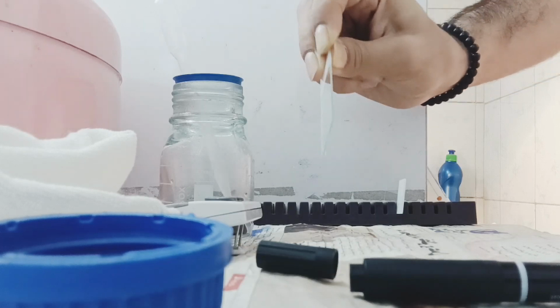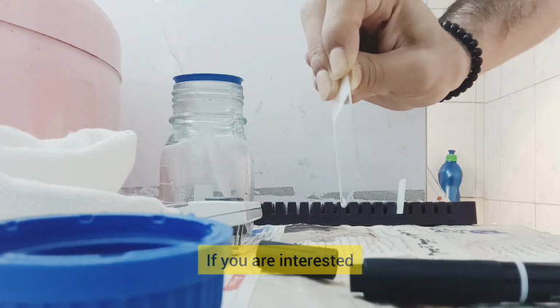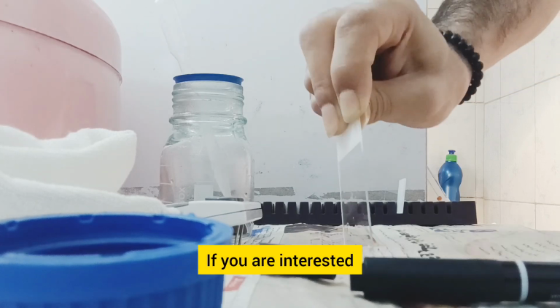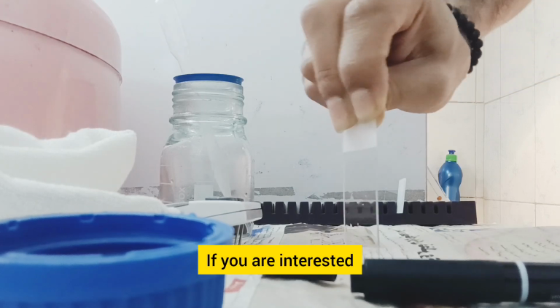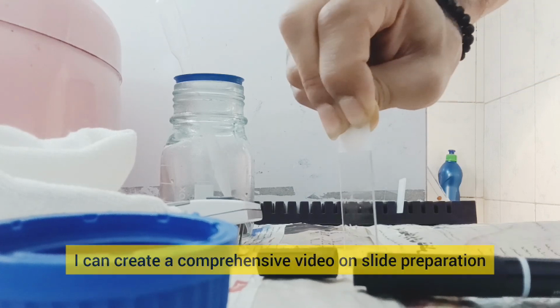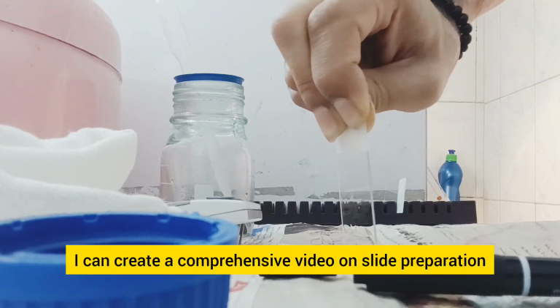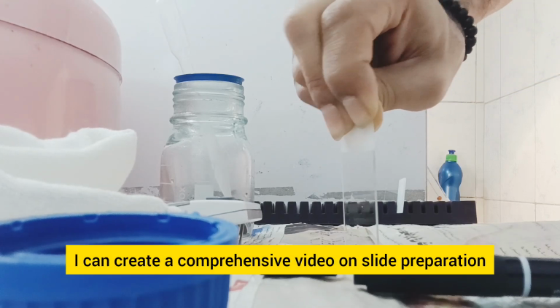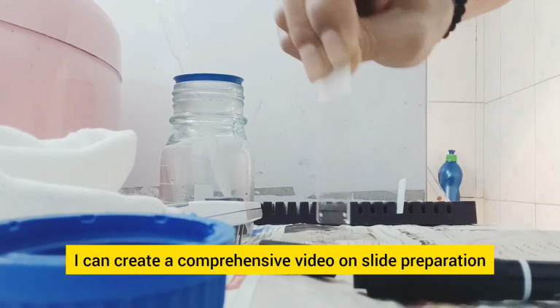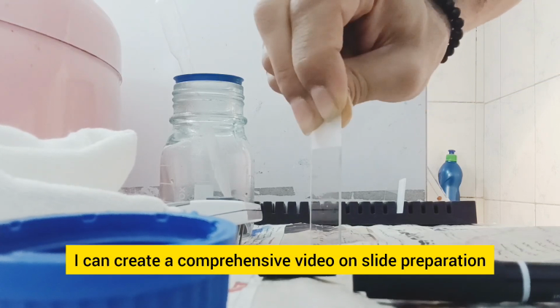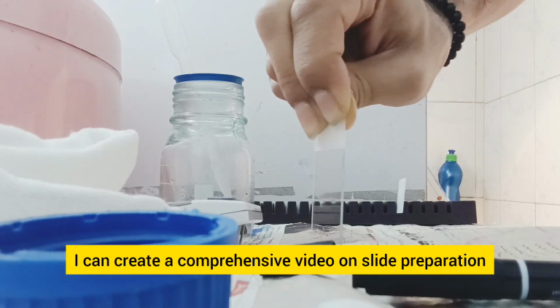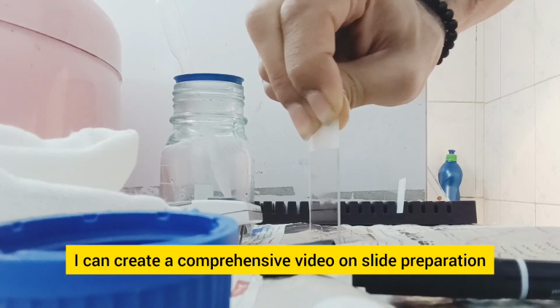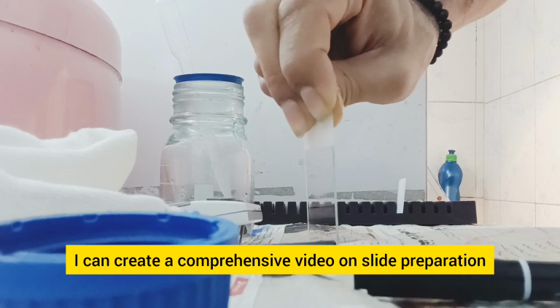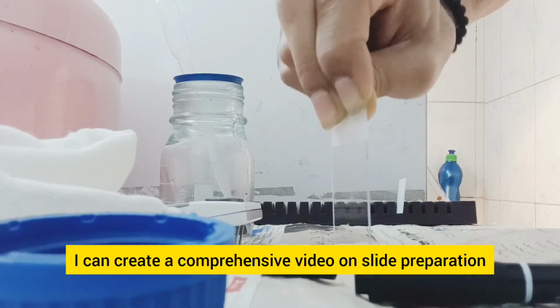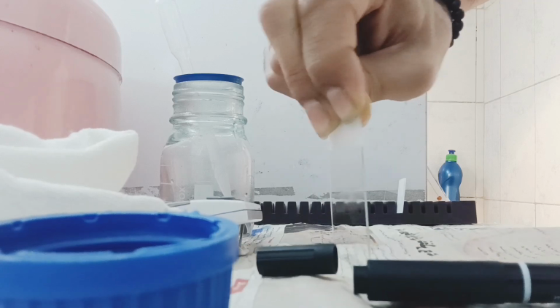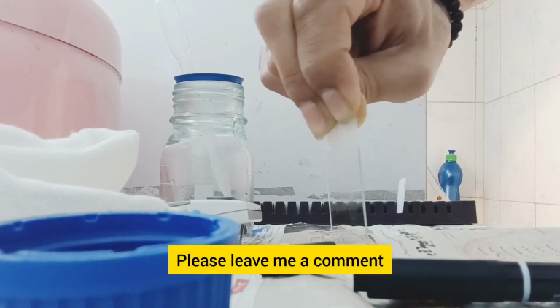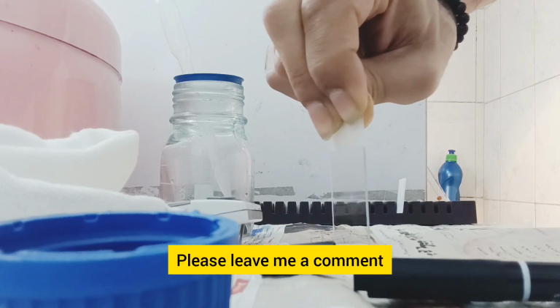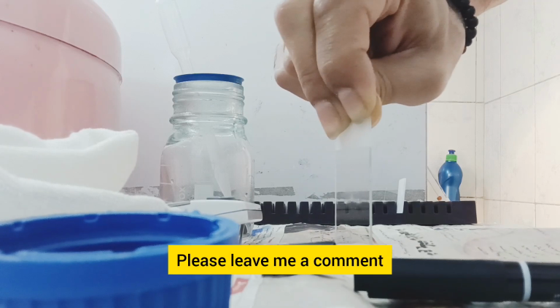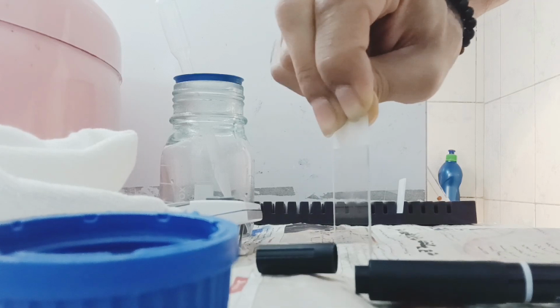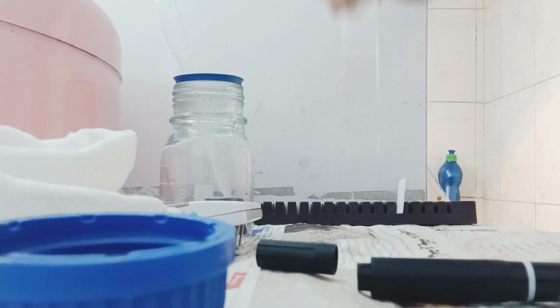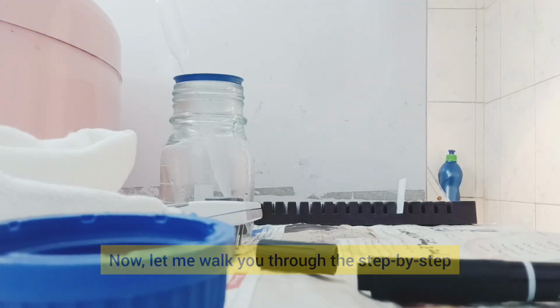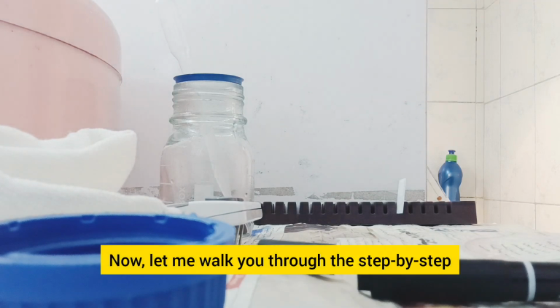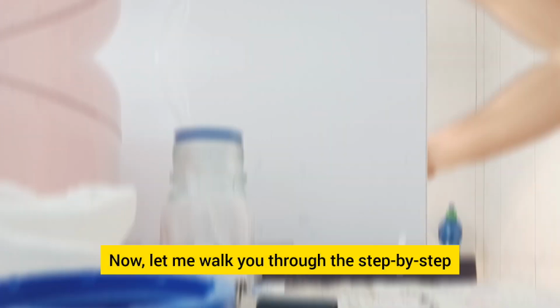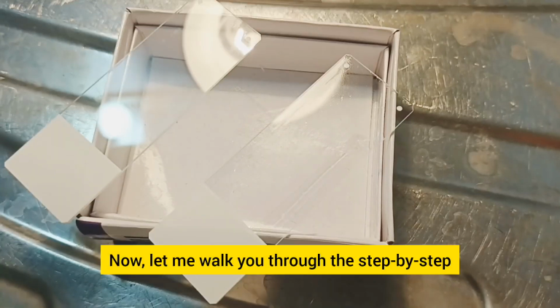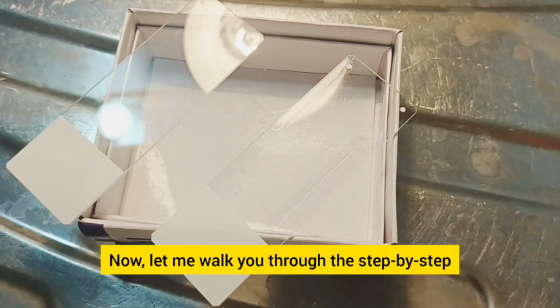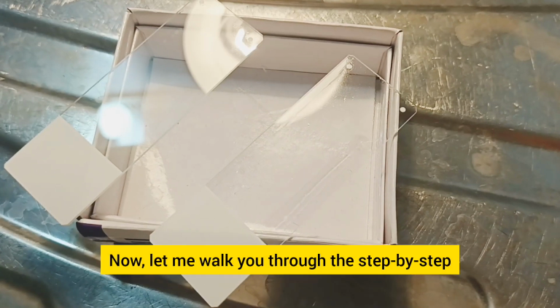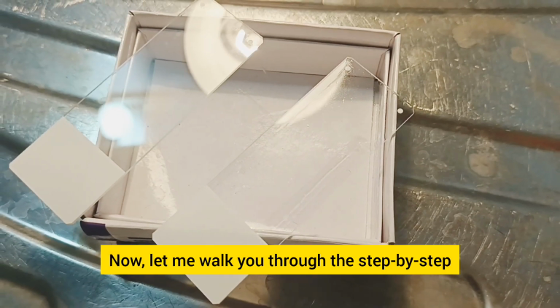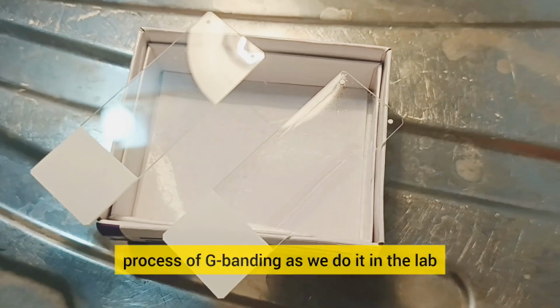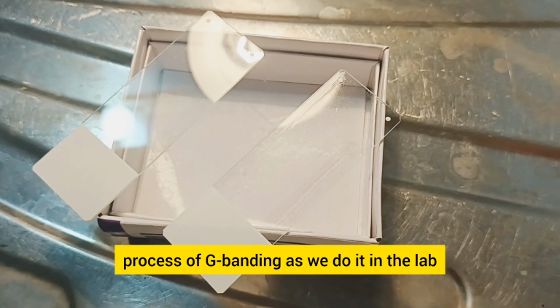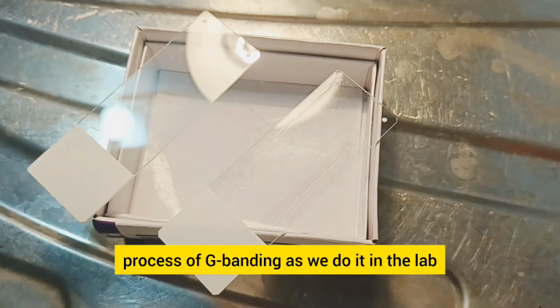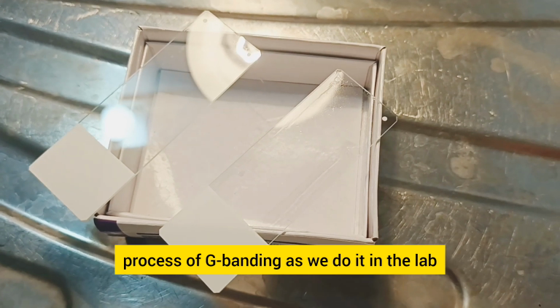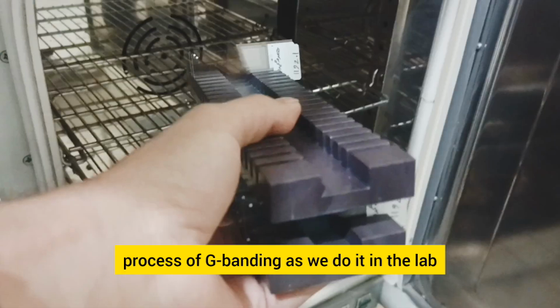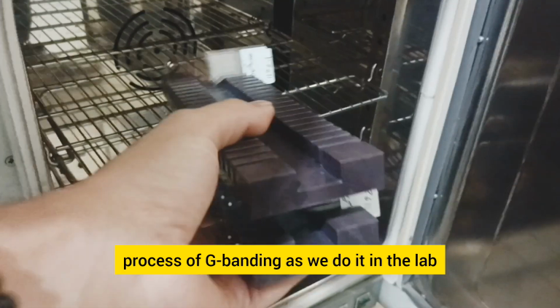If you are interested, I can create a comprehensive video on slate preparation — please leave me a comment. Now let me walk you through the step-by-step process of G-banding as we do it in the lab.